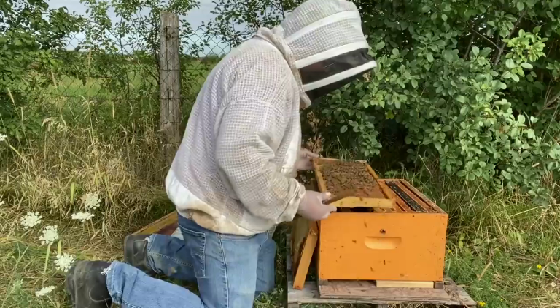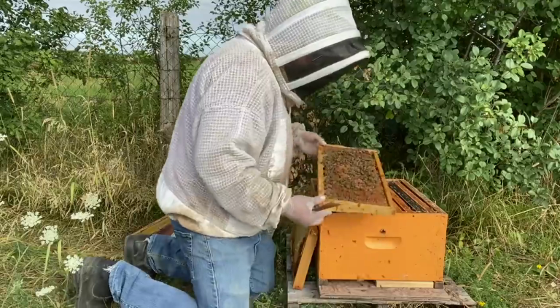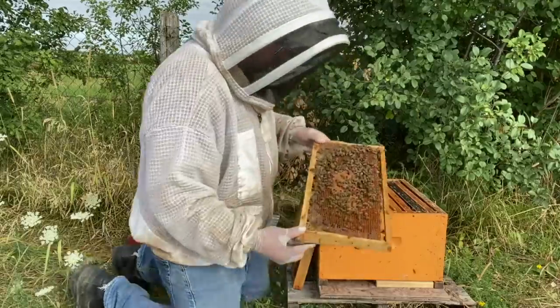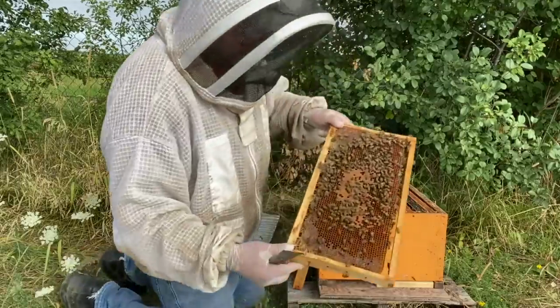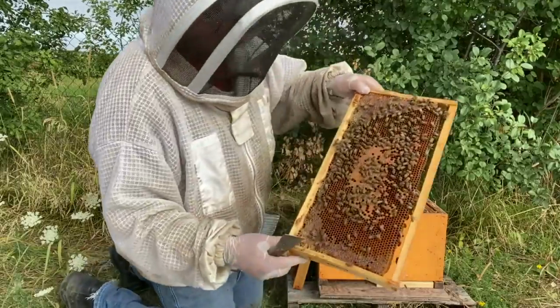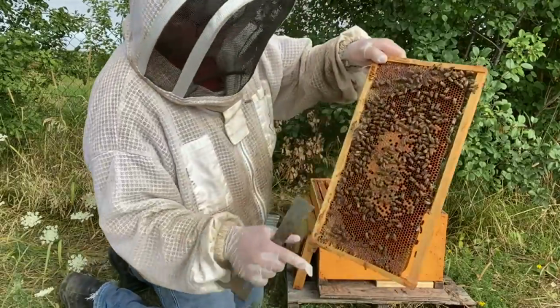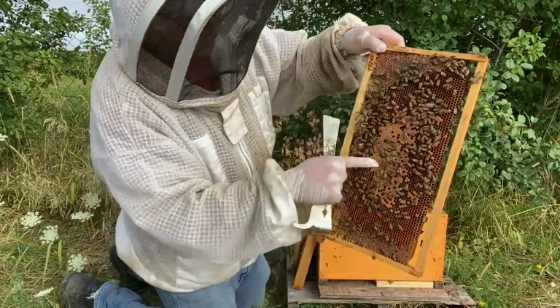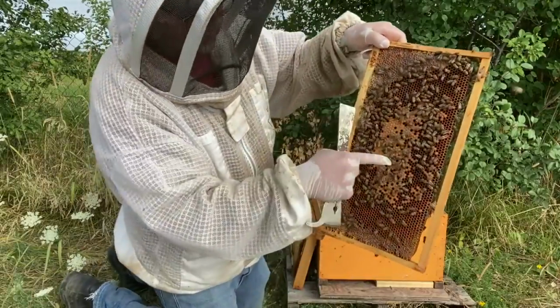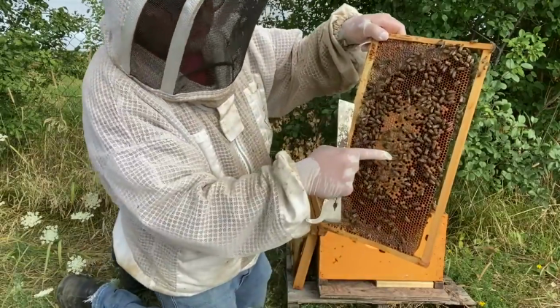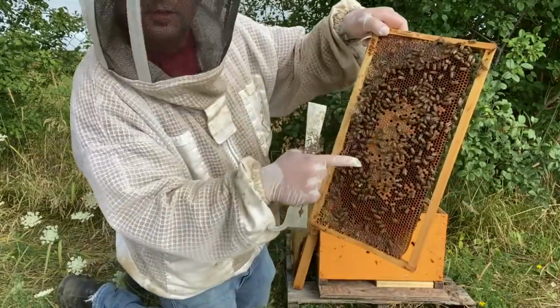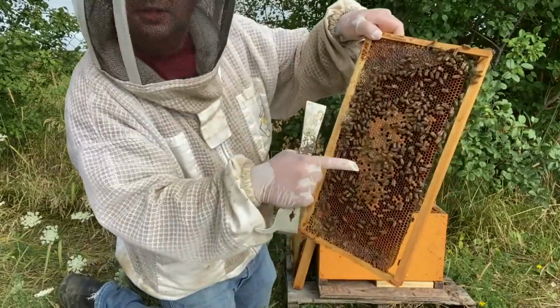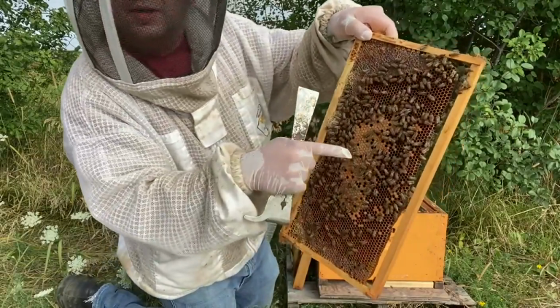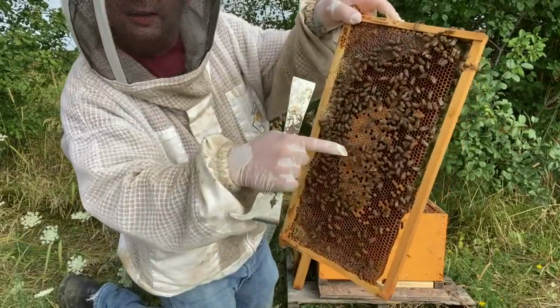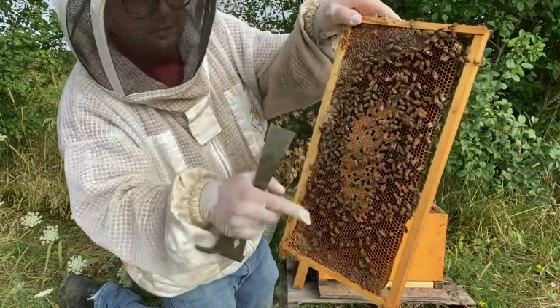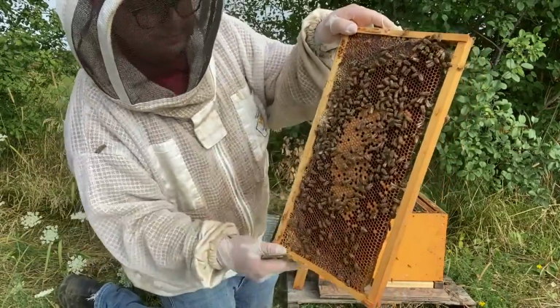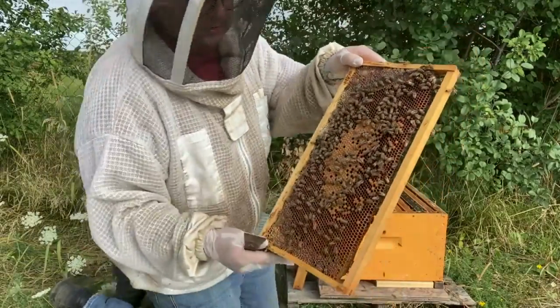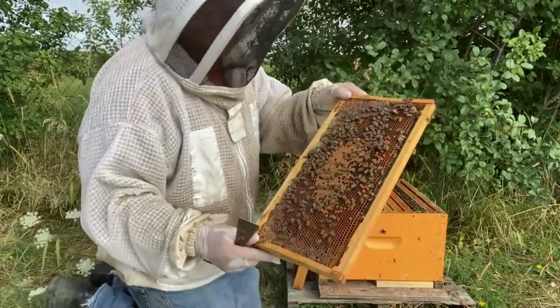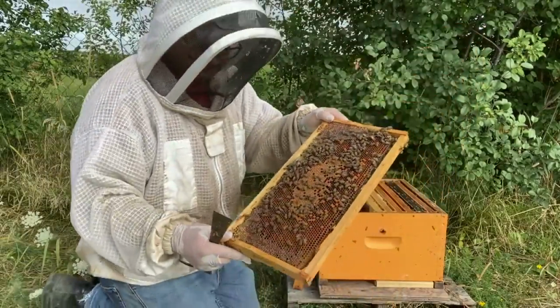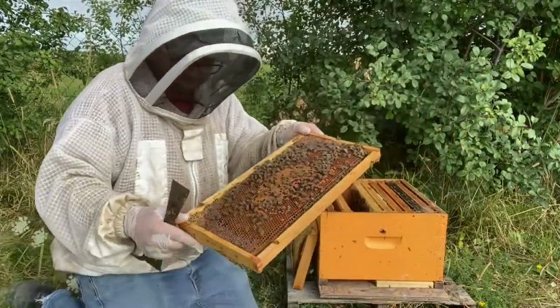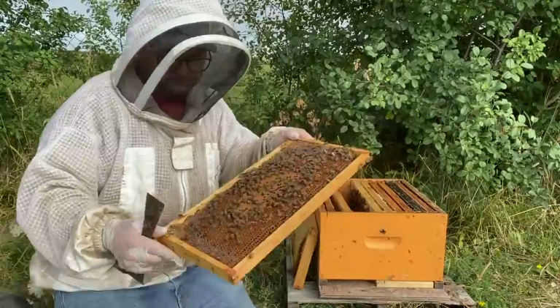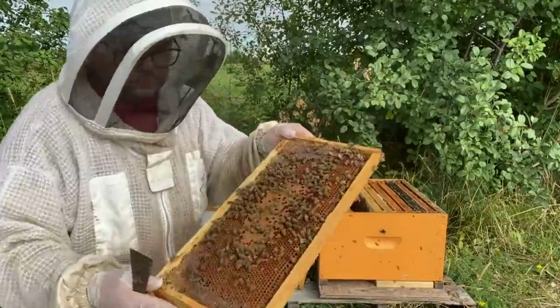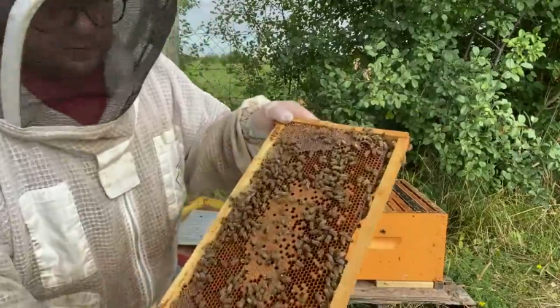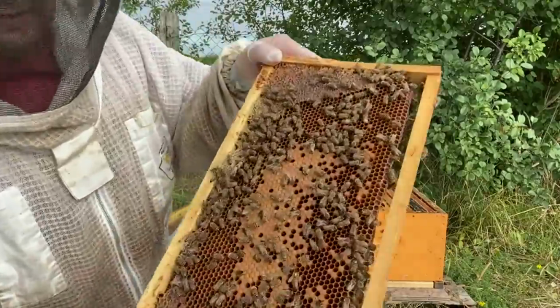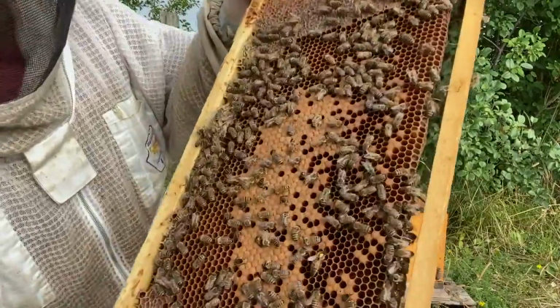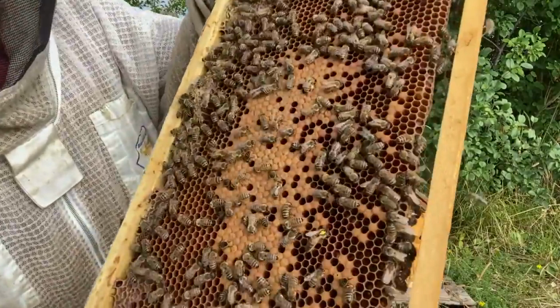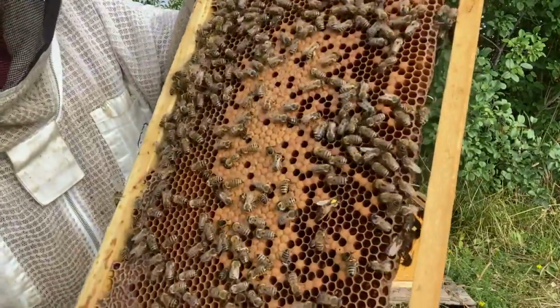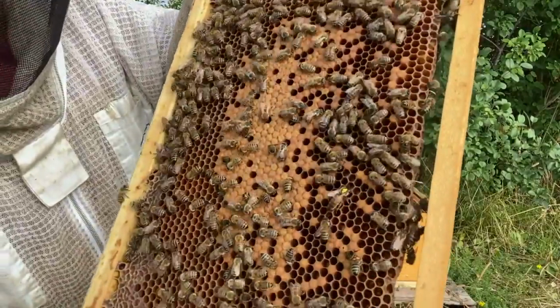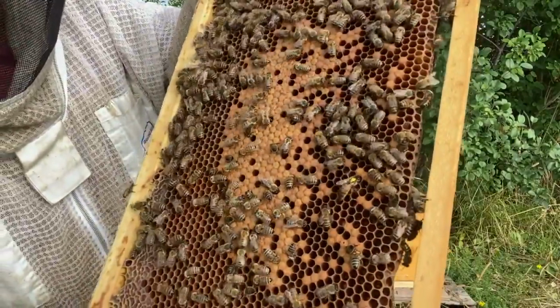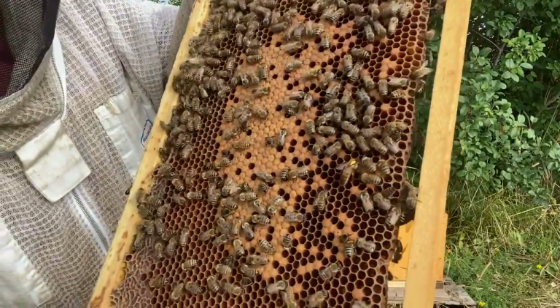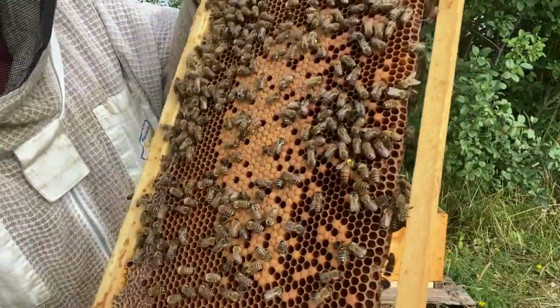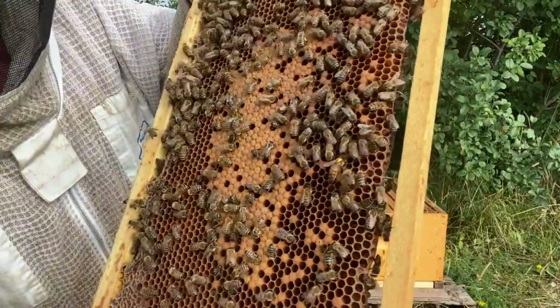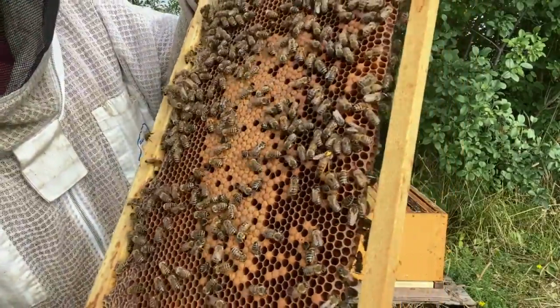Well, I found the queen. There she is marked in yellow, if you can see her there with the yellow dot.